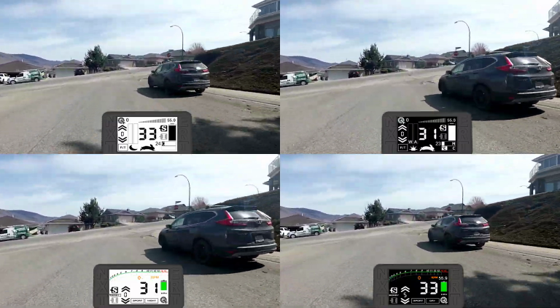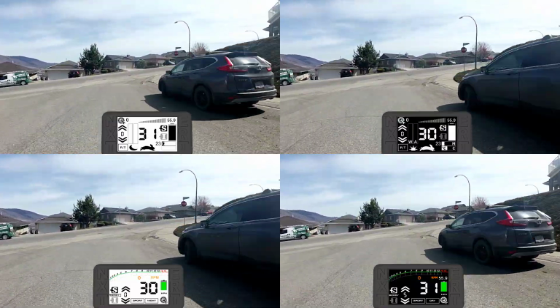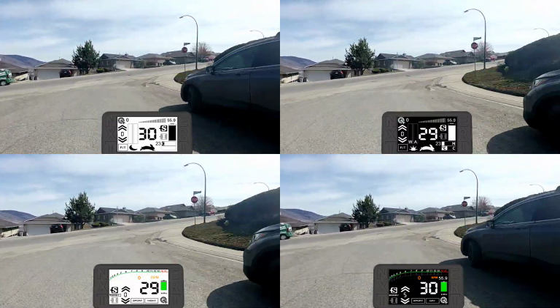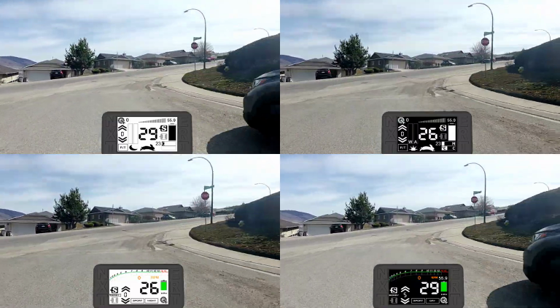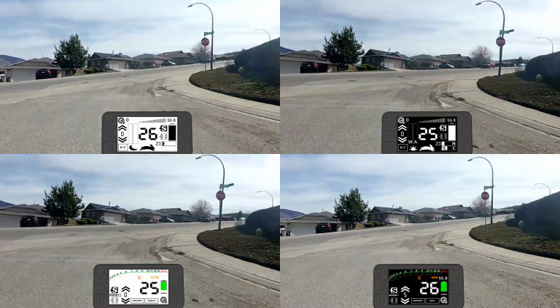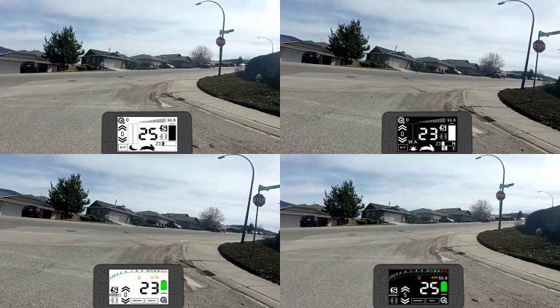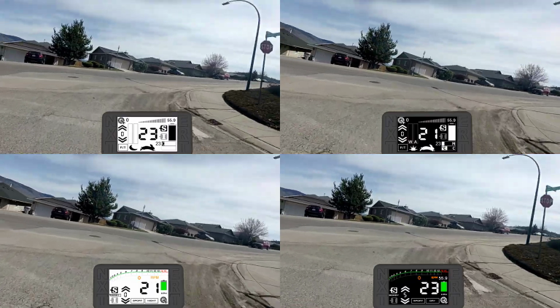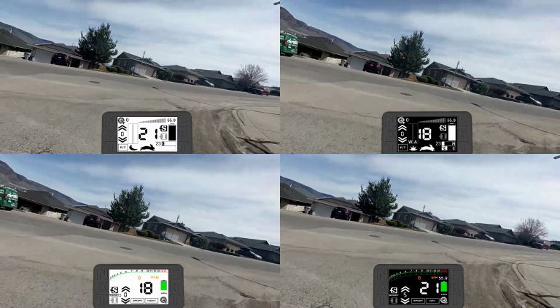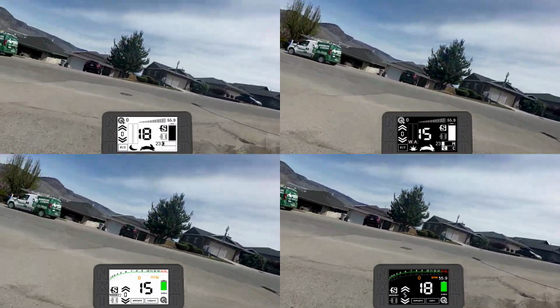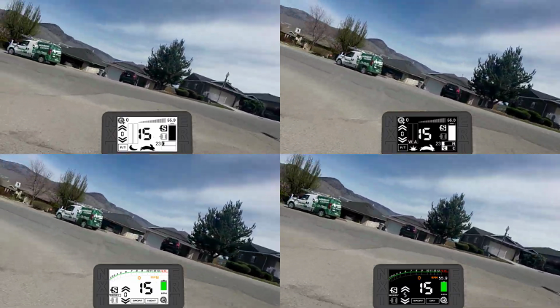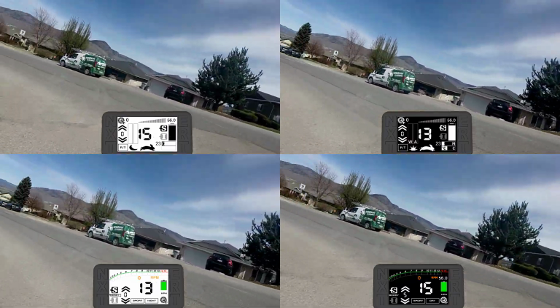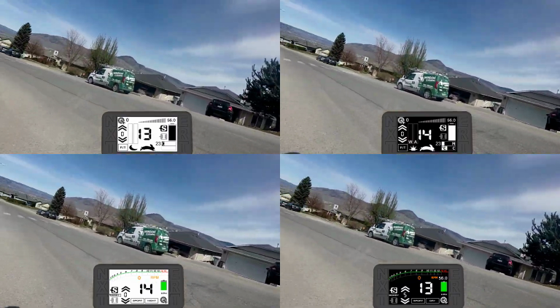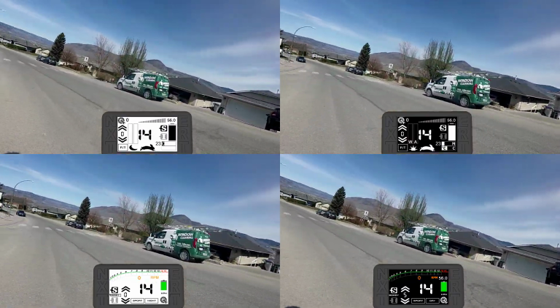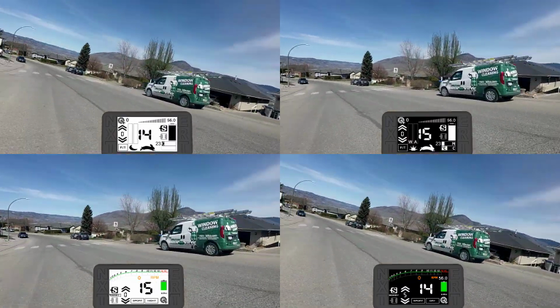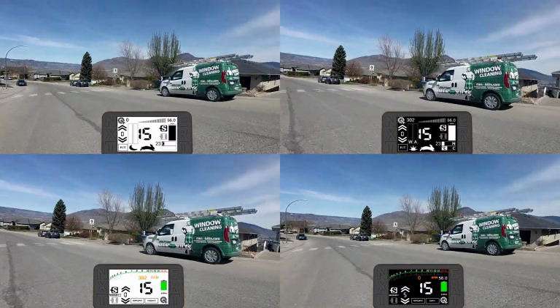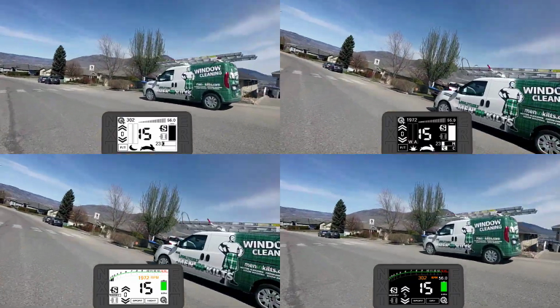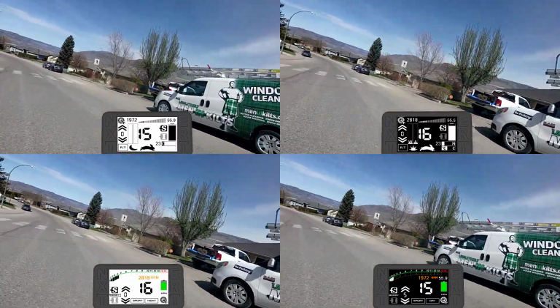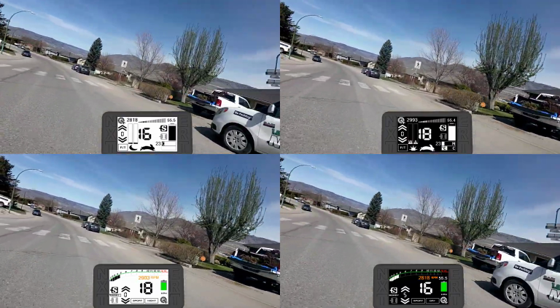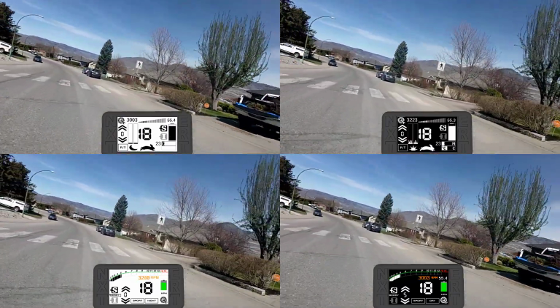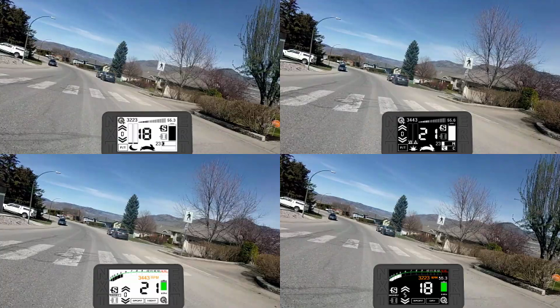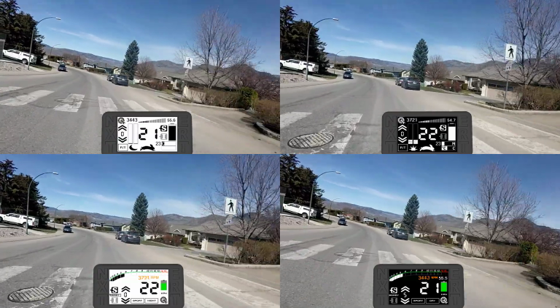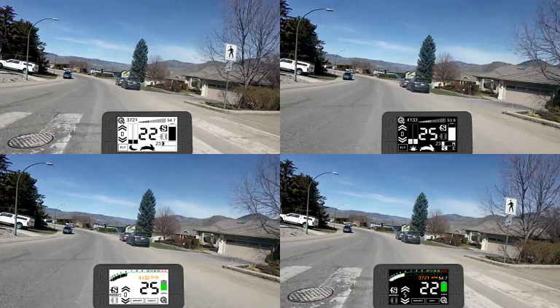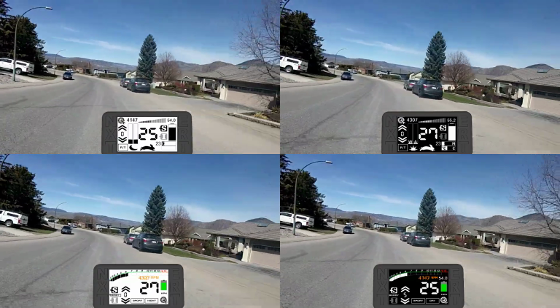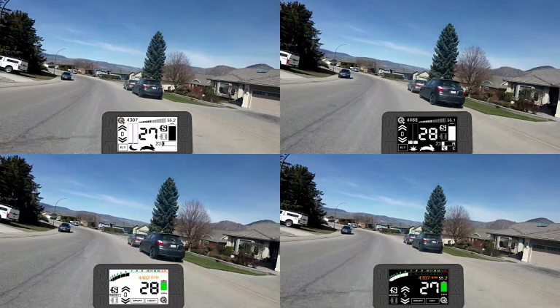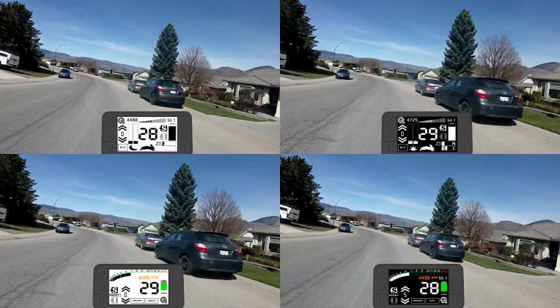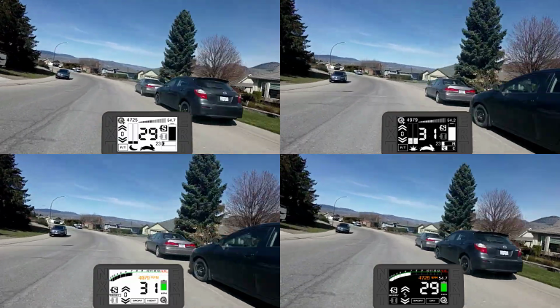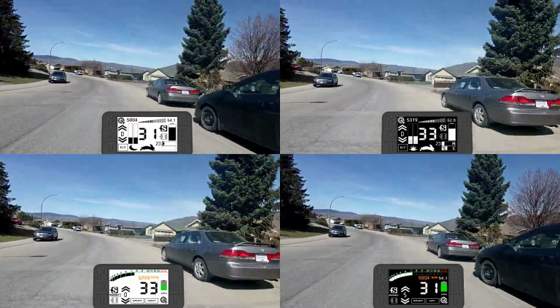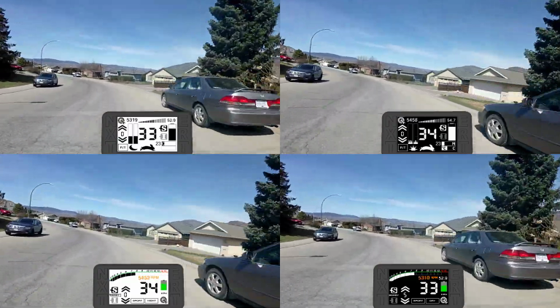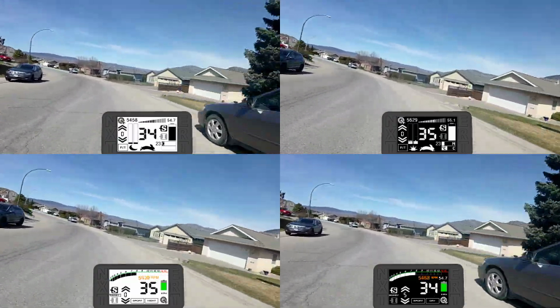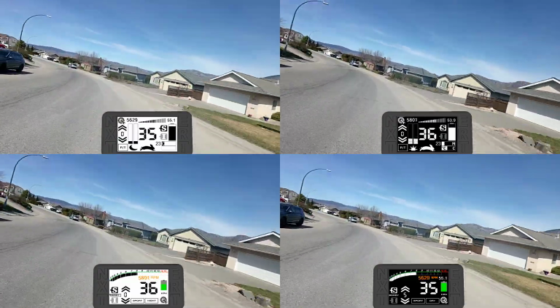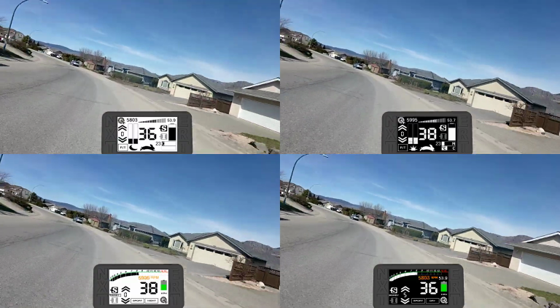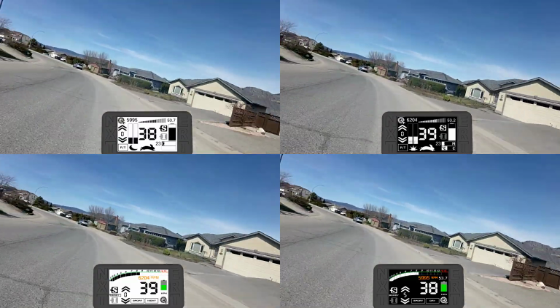As a bonus, the weather was also really sunny today, so I found the worst position I could find with the sun and shot a bit of video so you can get an idea of how the day mode in particular performs in bright sunlight.